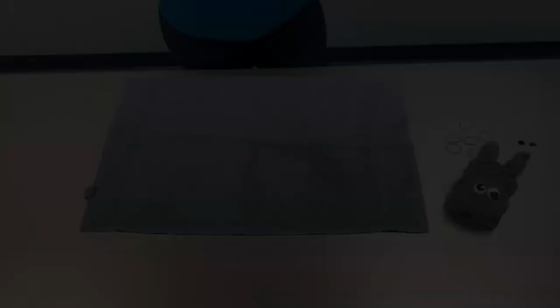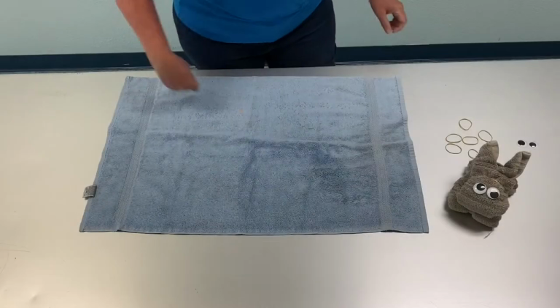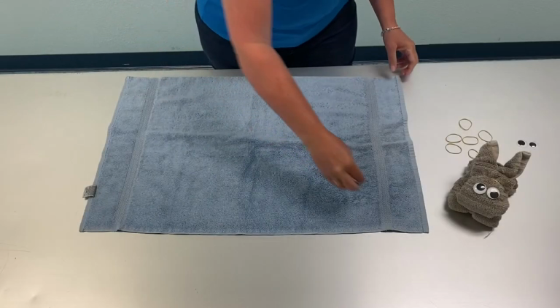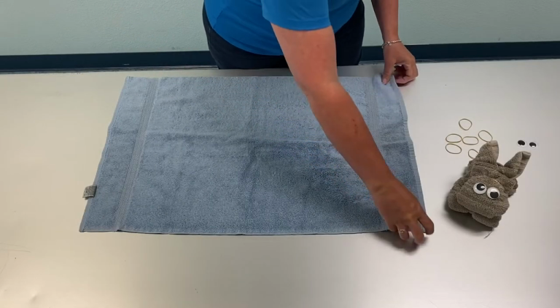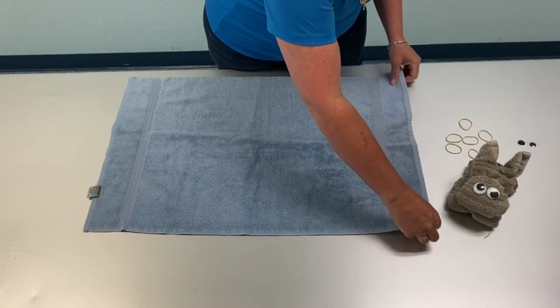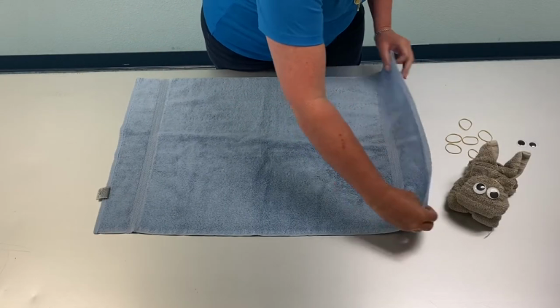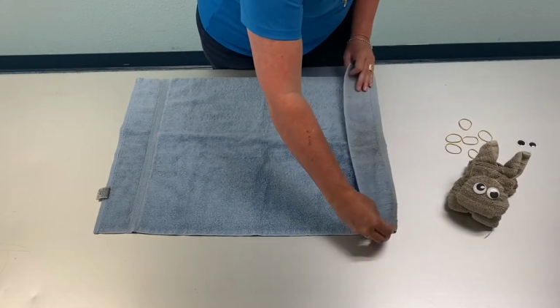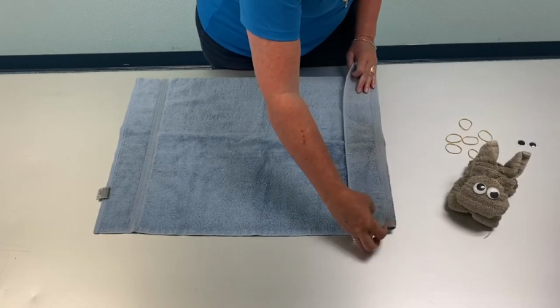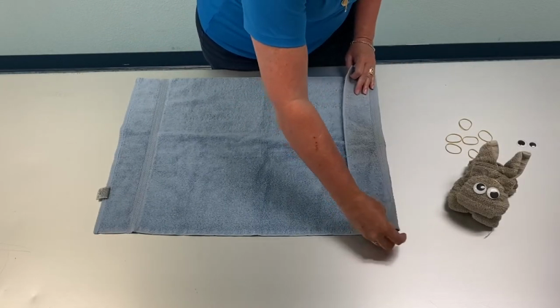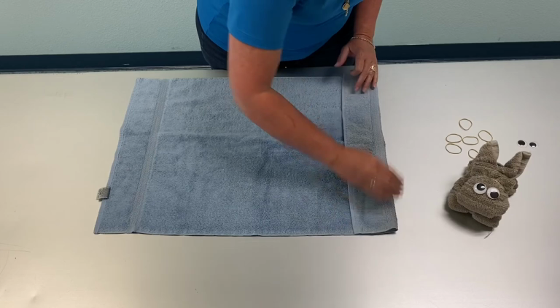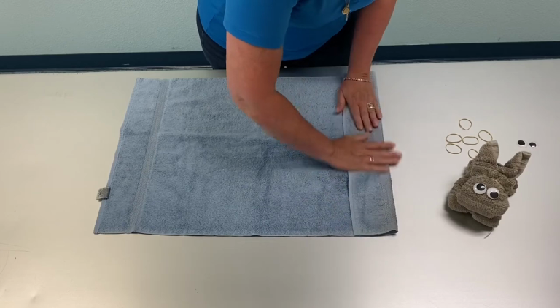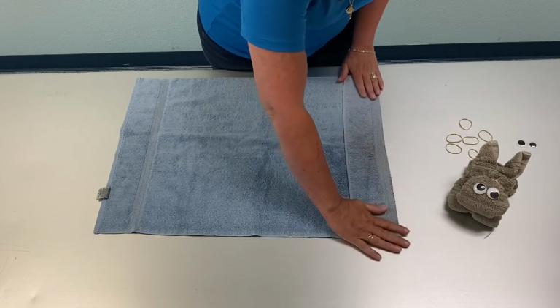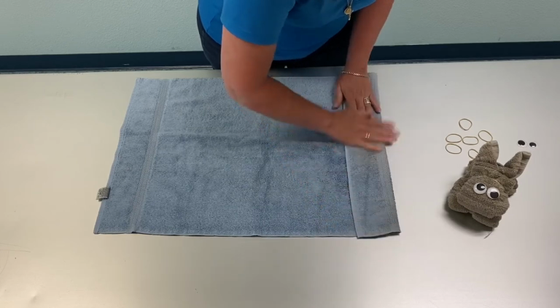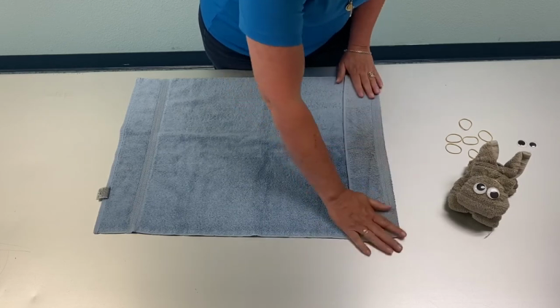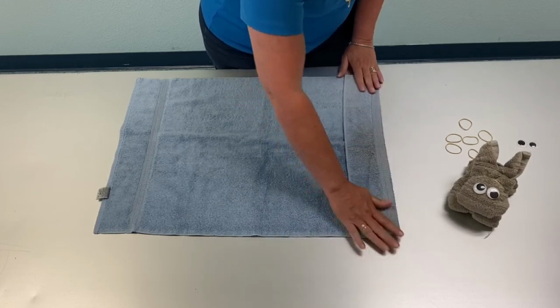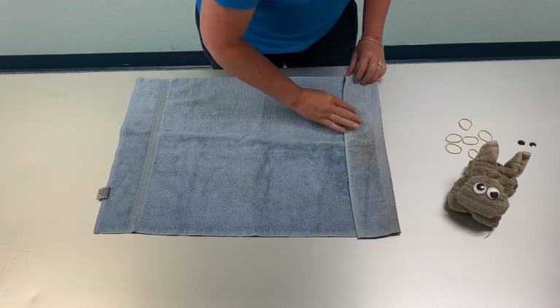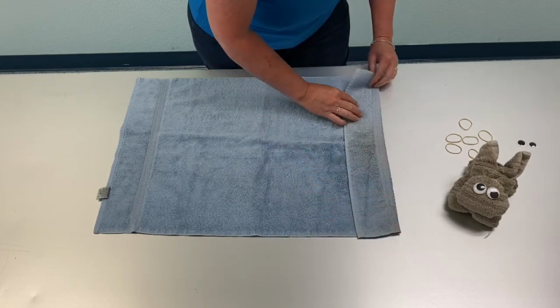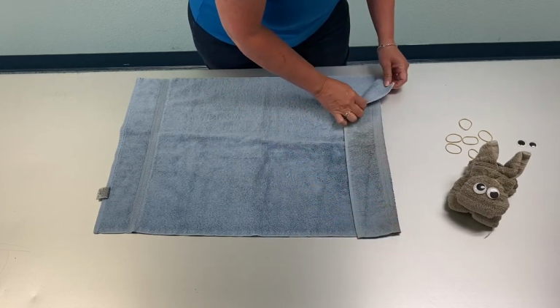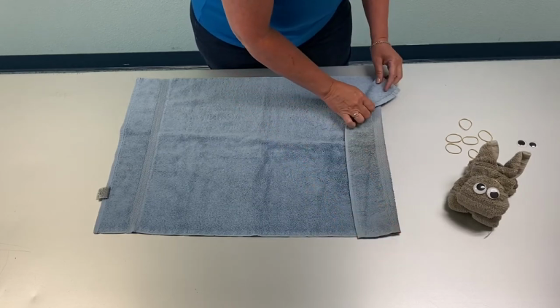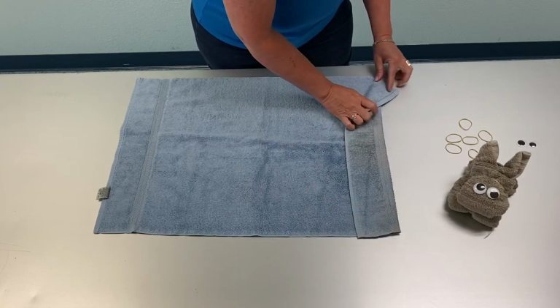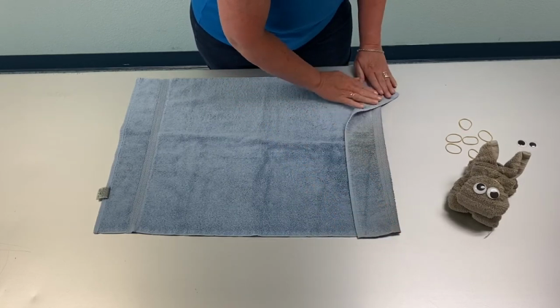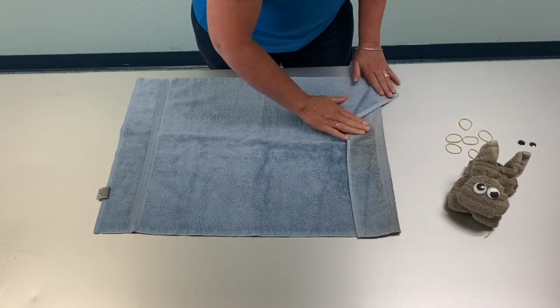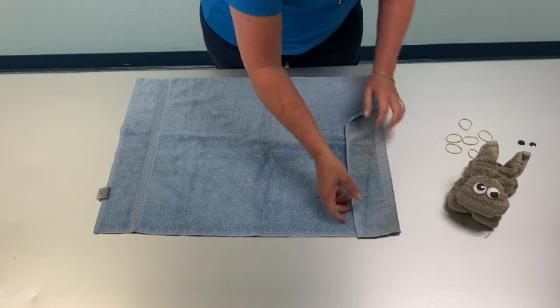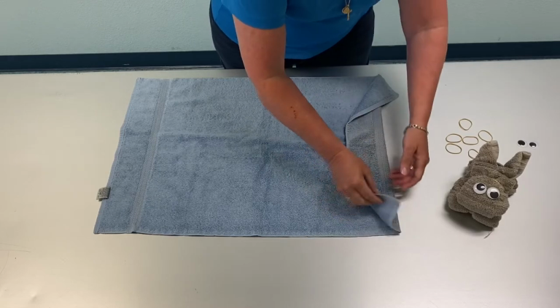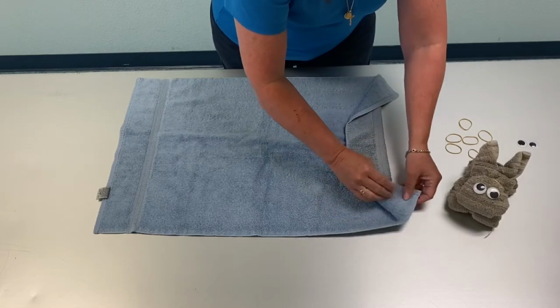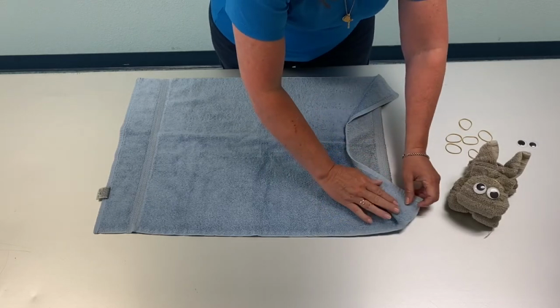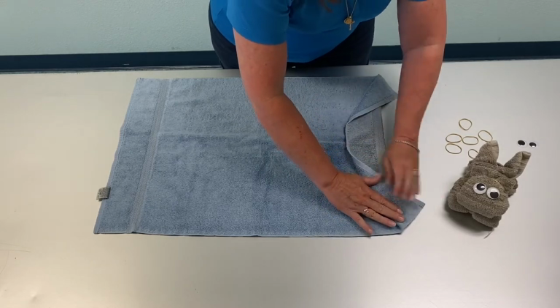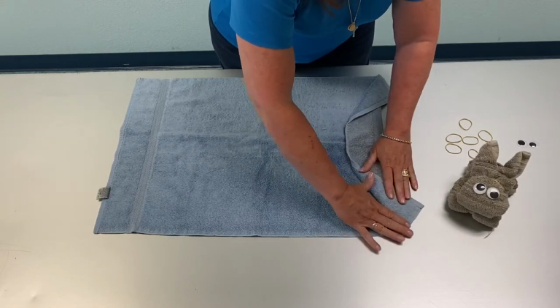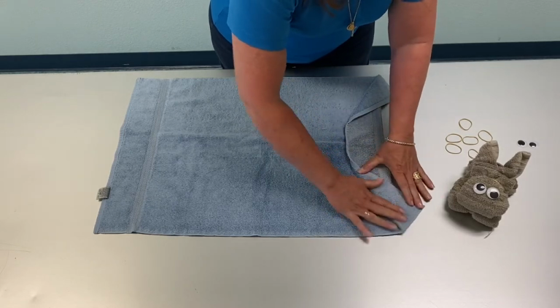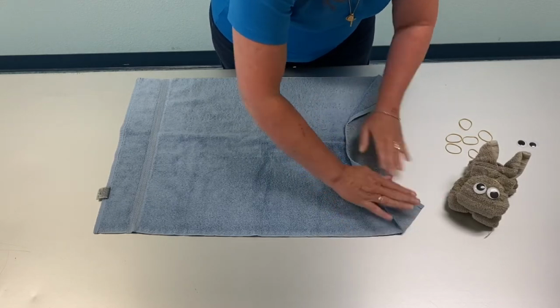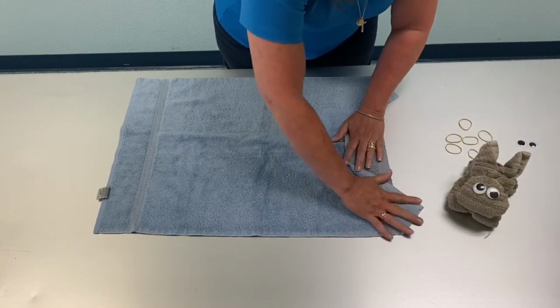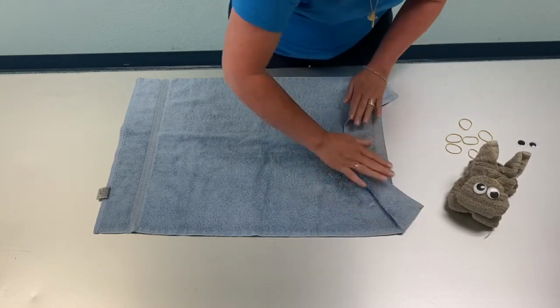The first thing you're going to do is fold the towel over about two to three inches, and then you're going to fold the flaps backwards. This will eventually be the ears of the bunny.